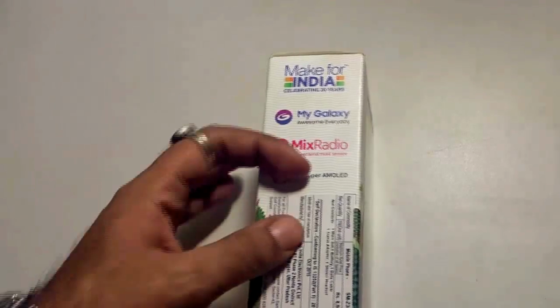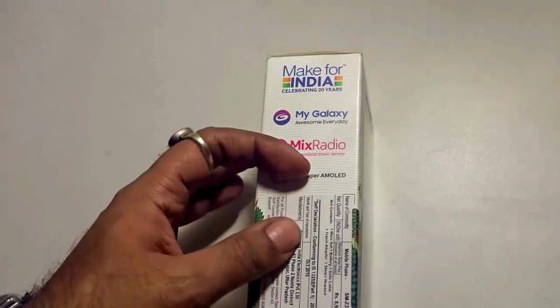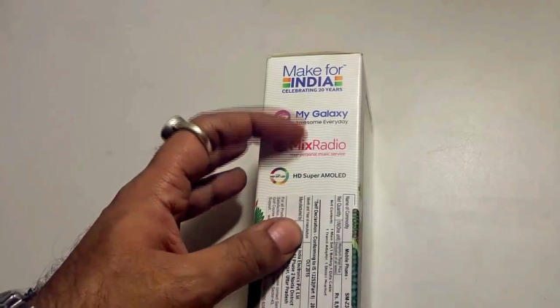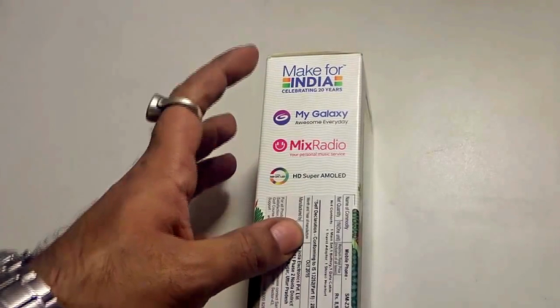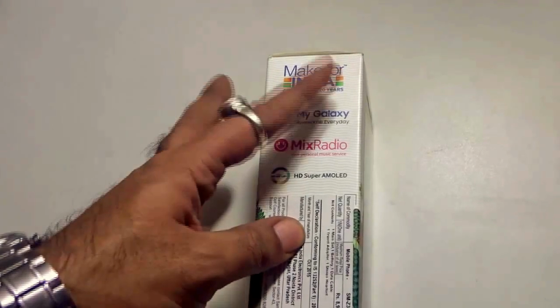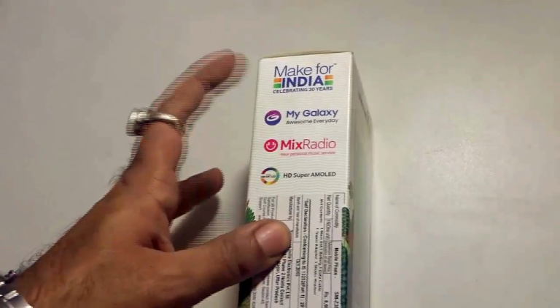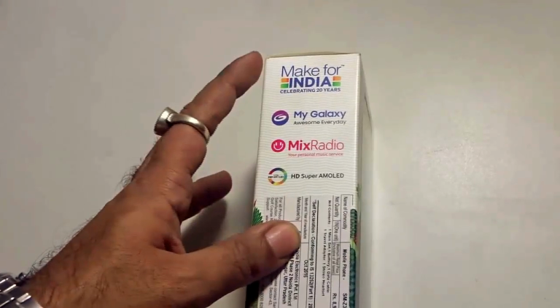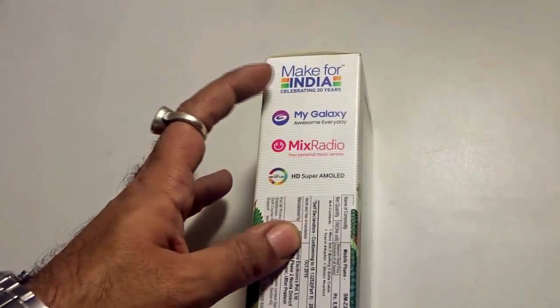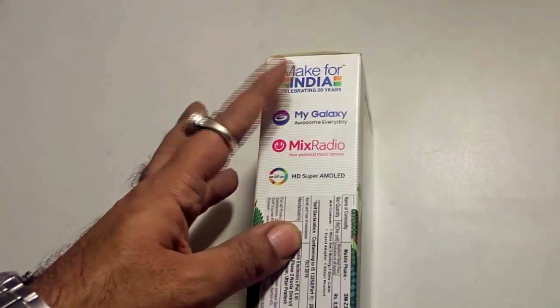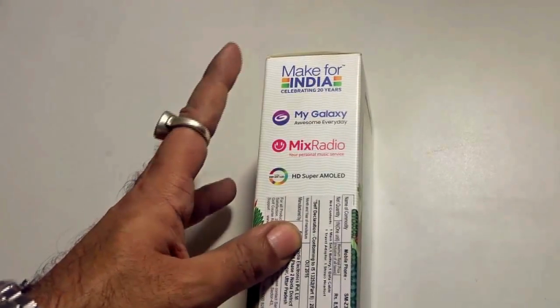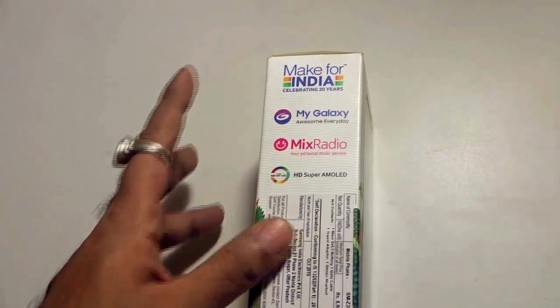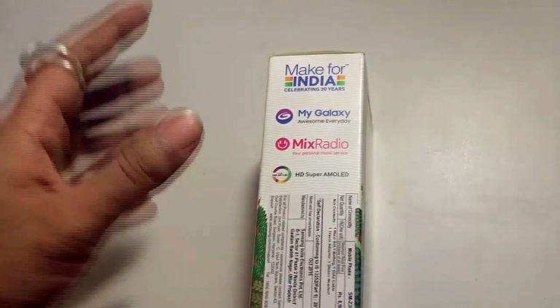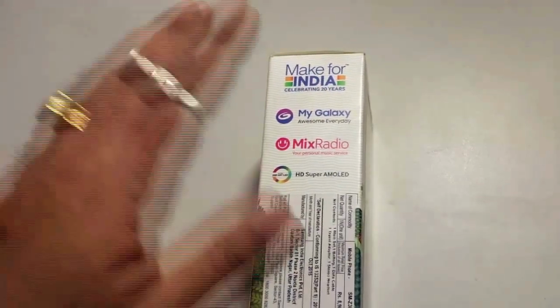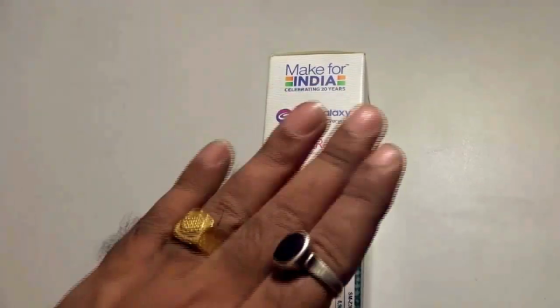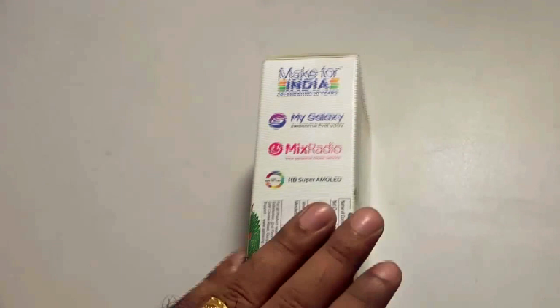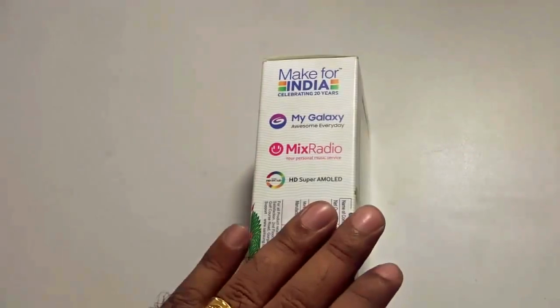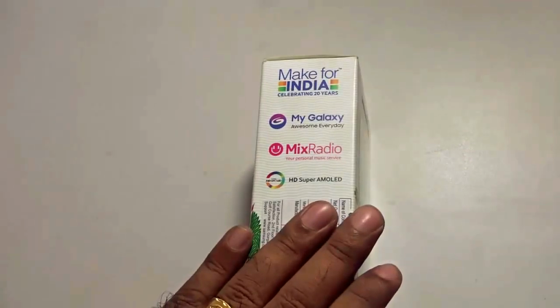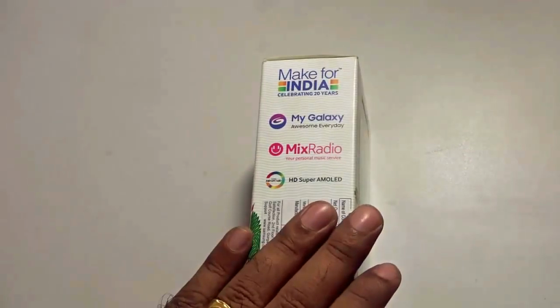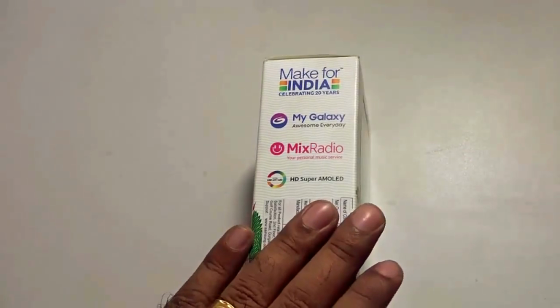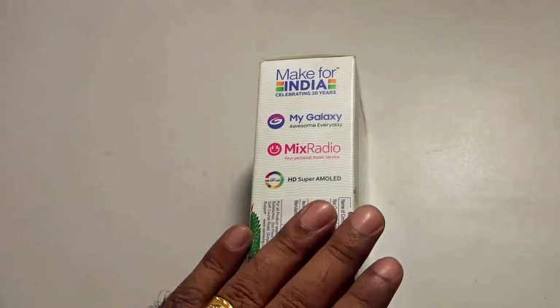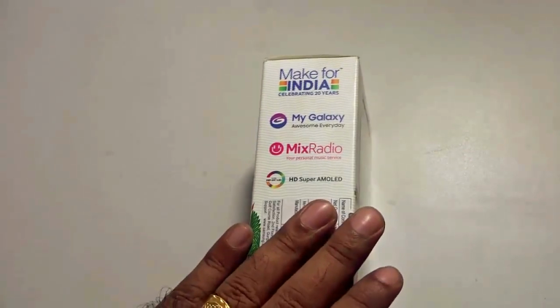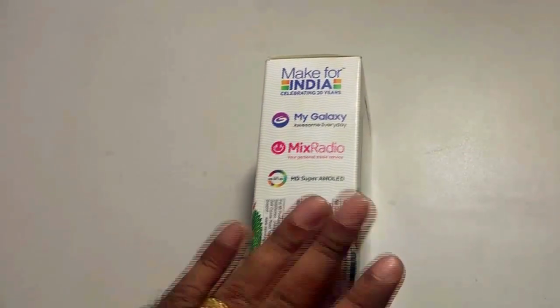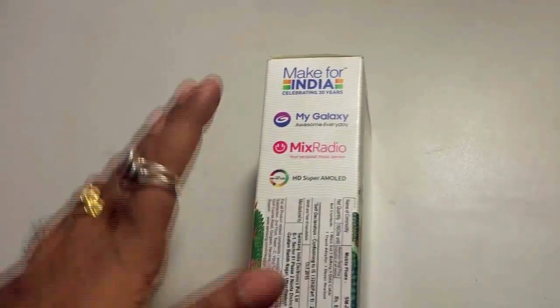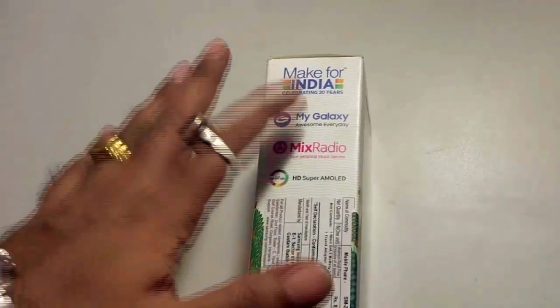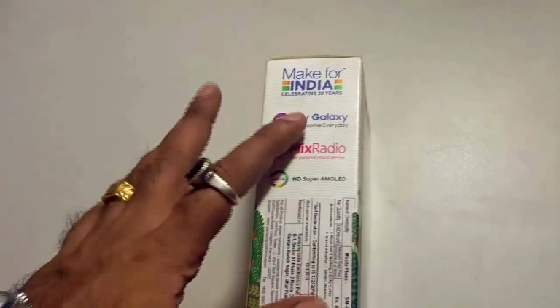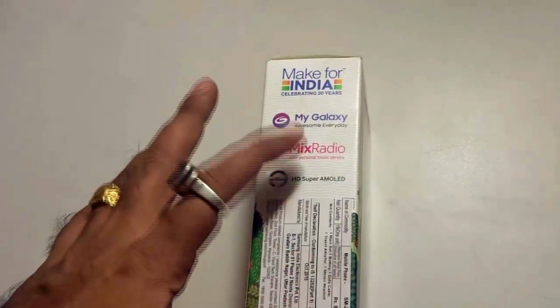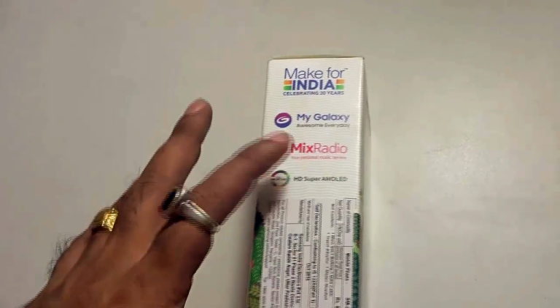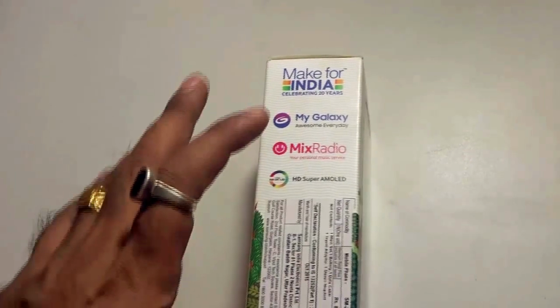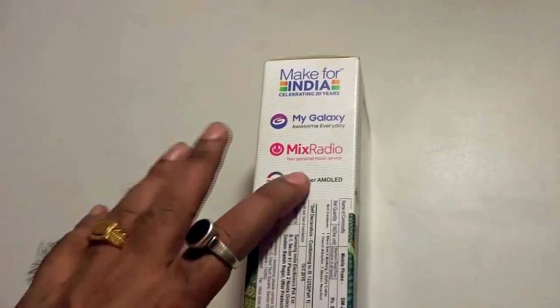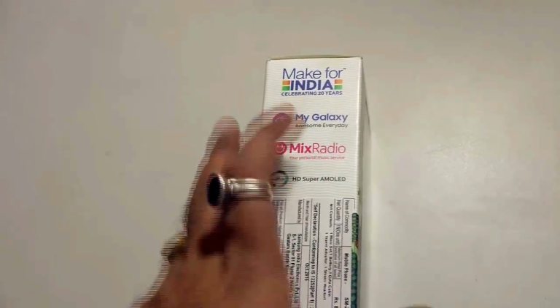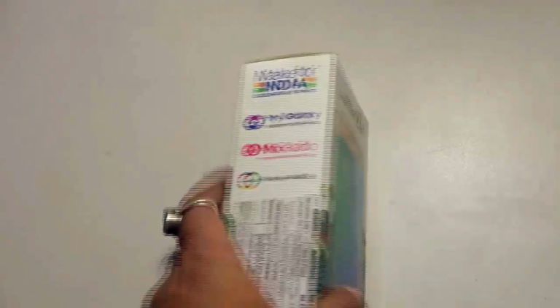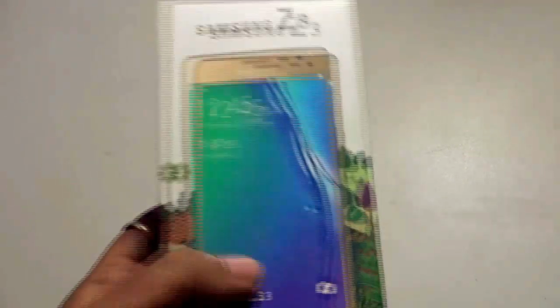At the side, as you can see, it says 'Make for India, celebrating 4 years.' So this particular handset is only available in India, with features like MyGalaxy, Mixed Radio, and an HD Super AMOLED screen.